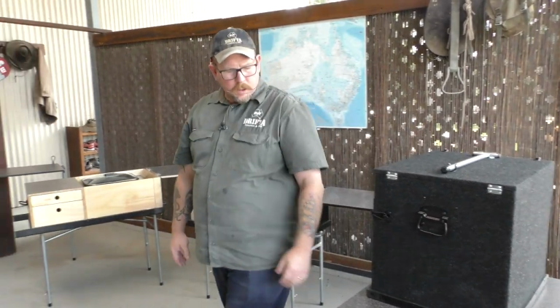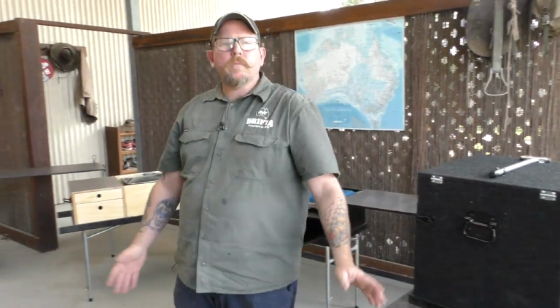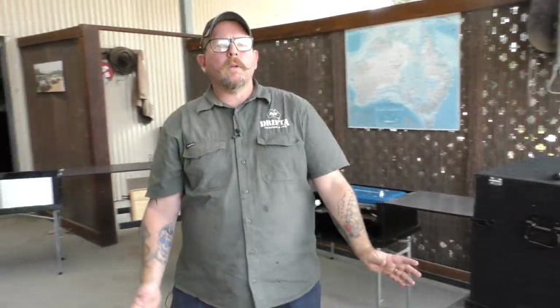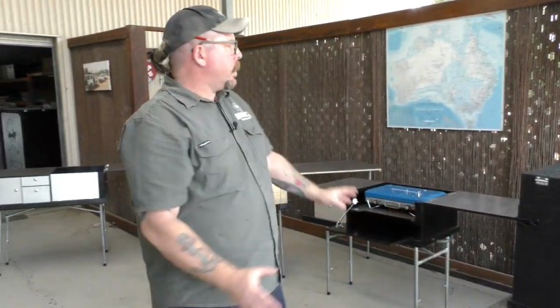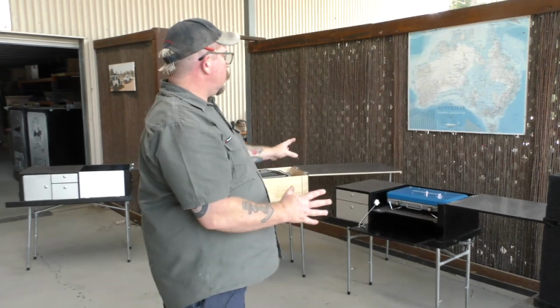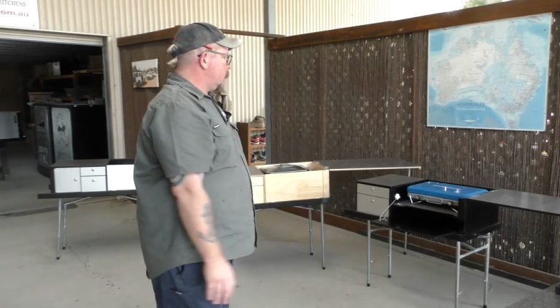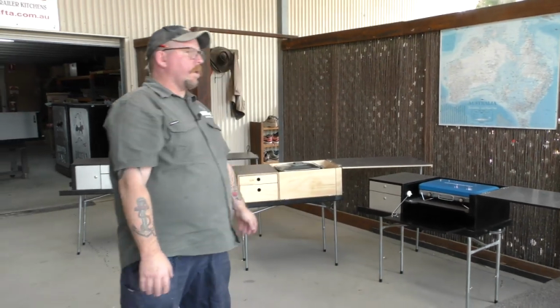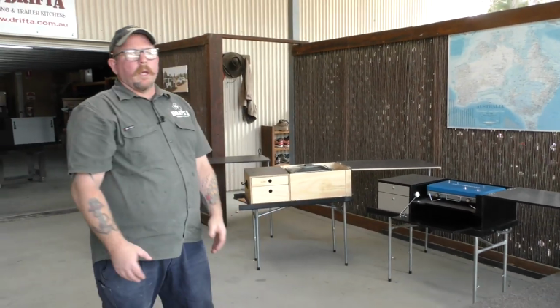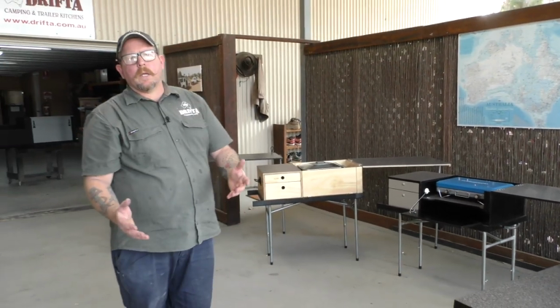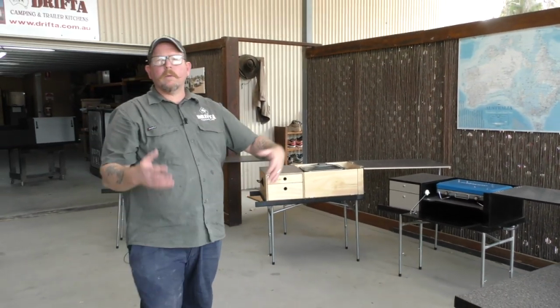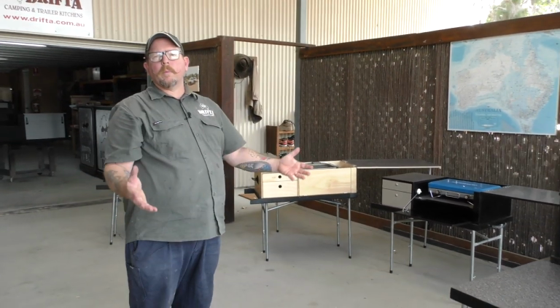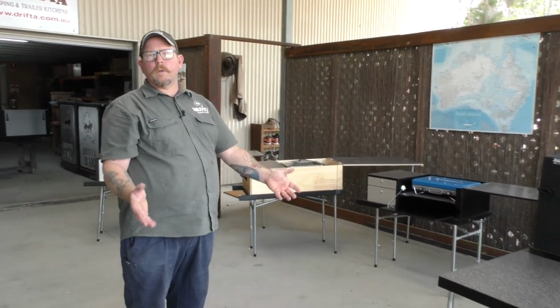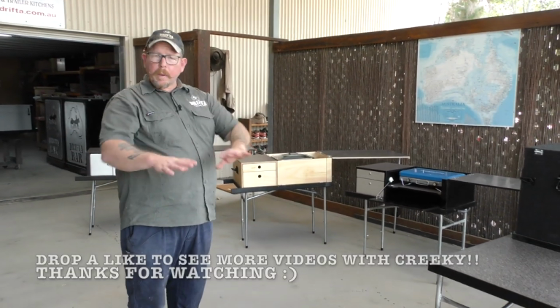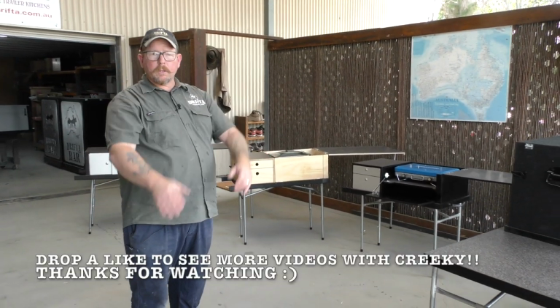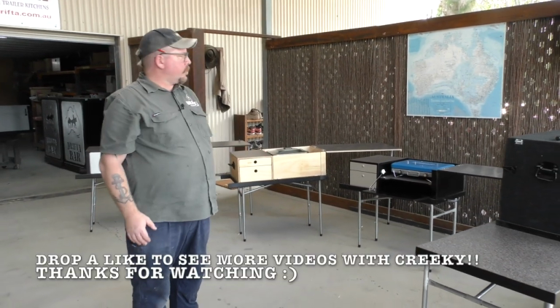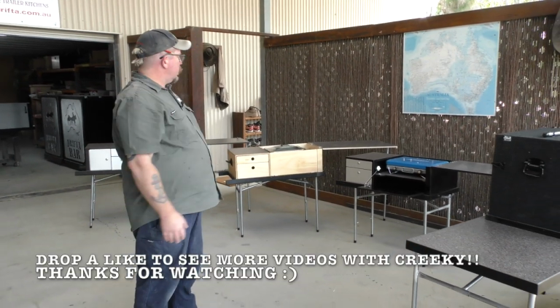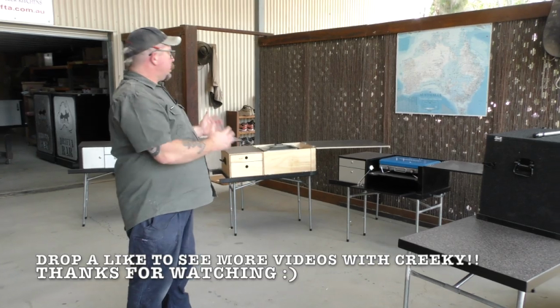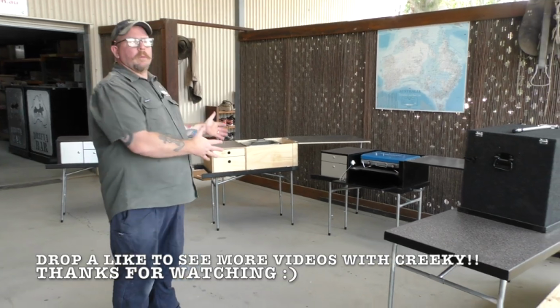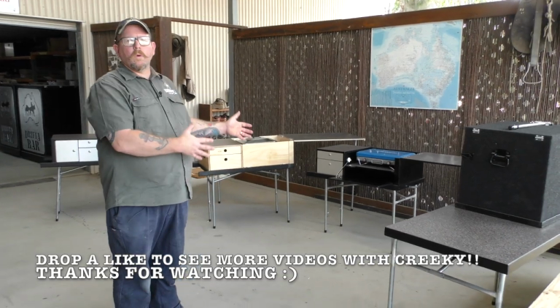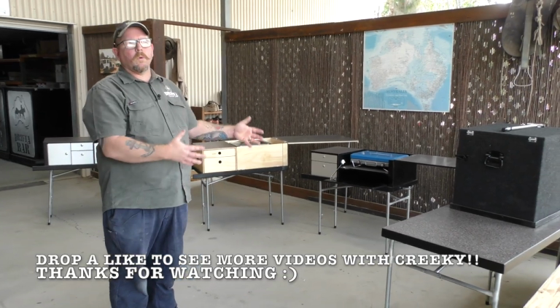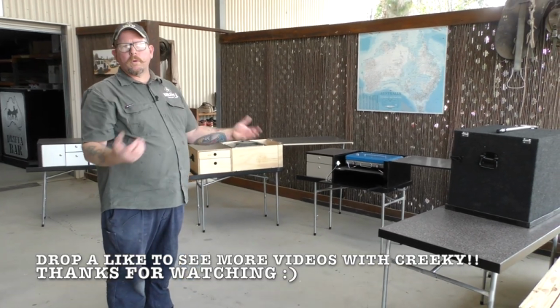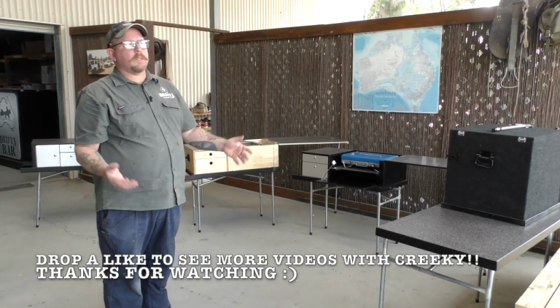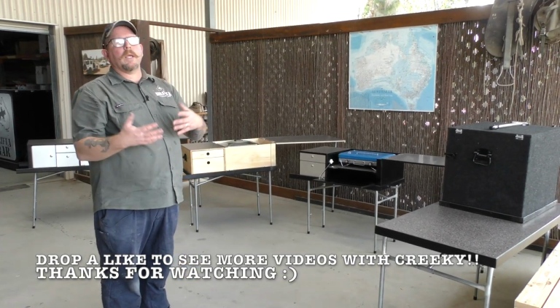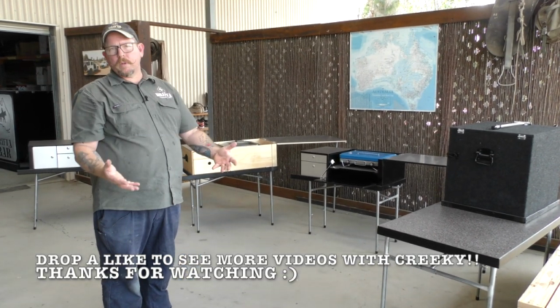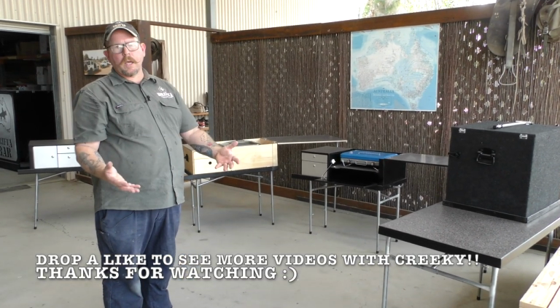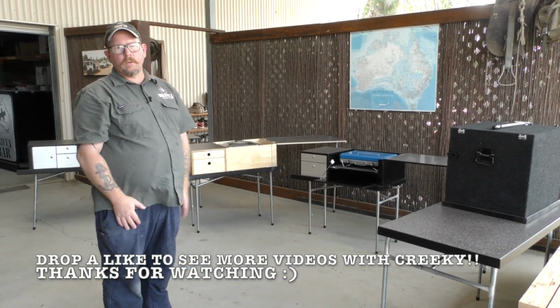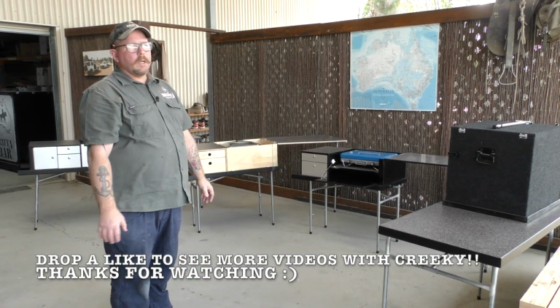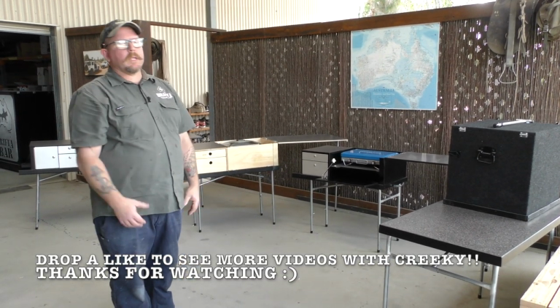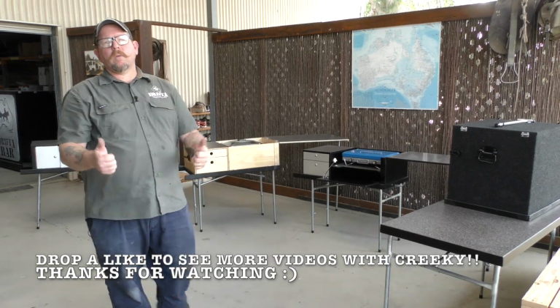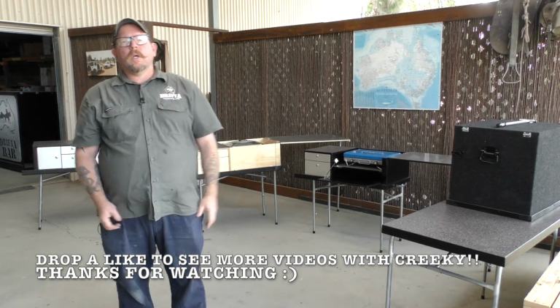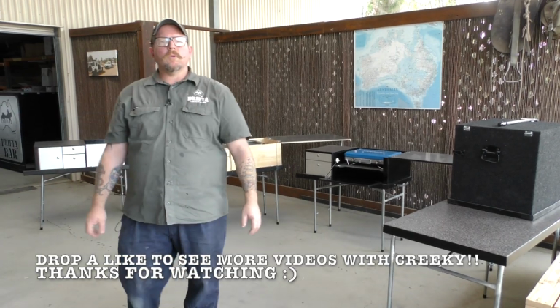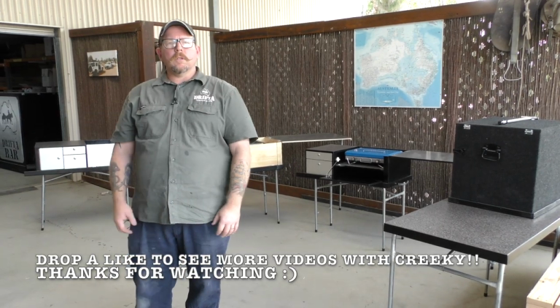I just thought I'd give people a look at some of these smaller units that we've got. As I said, people are probably familiar with the big package deals we do in trailers, but these are some of the more portable units that can go in any person's car. Thanks for watching and we'll talk to you soon.